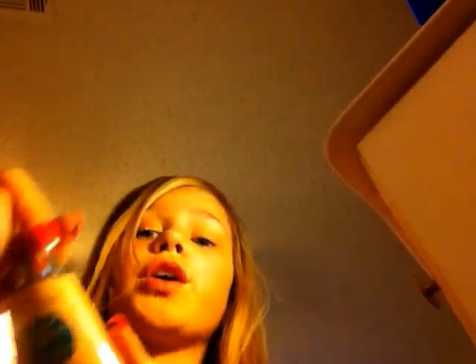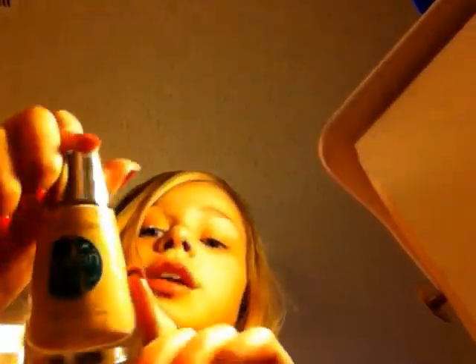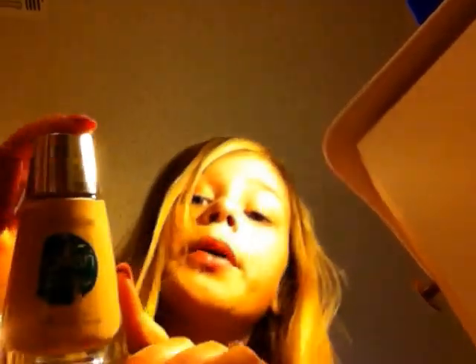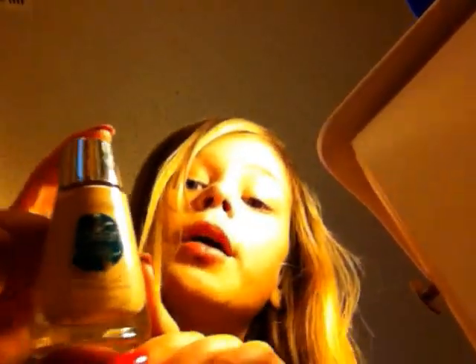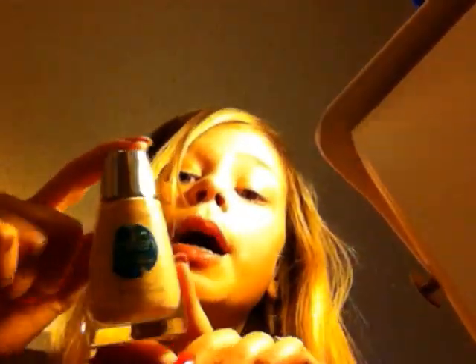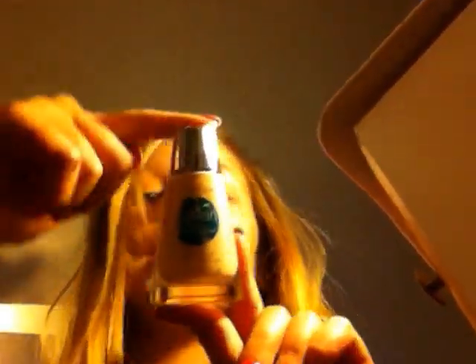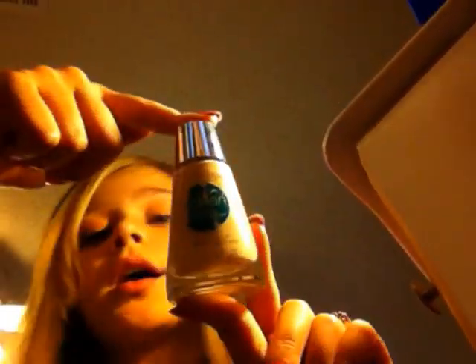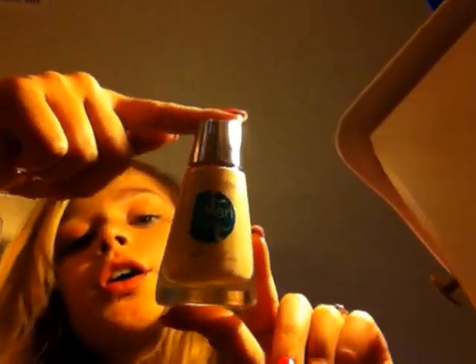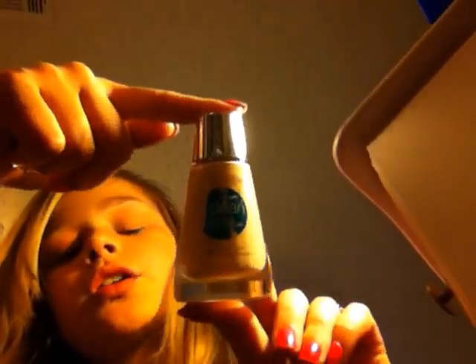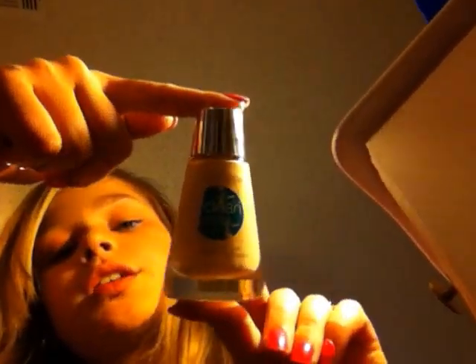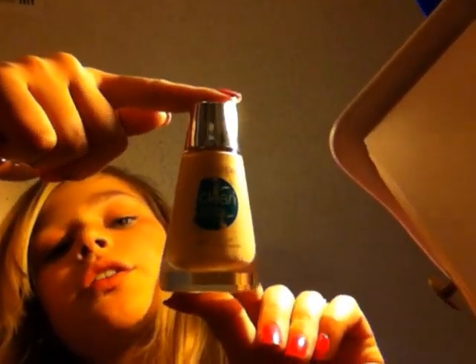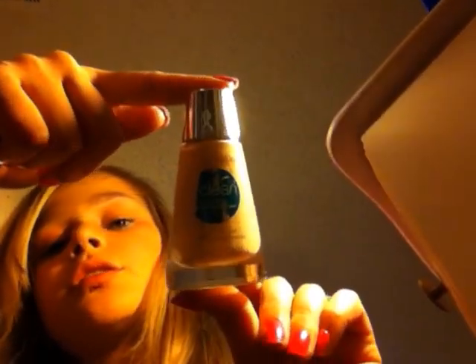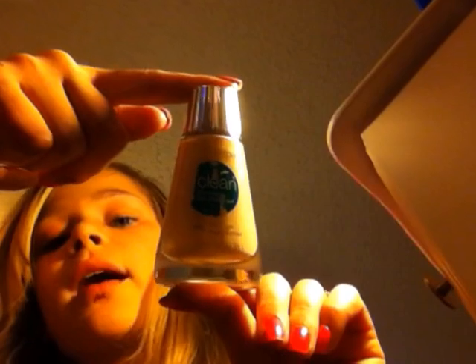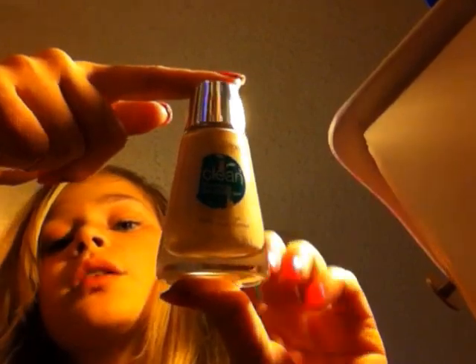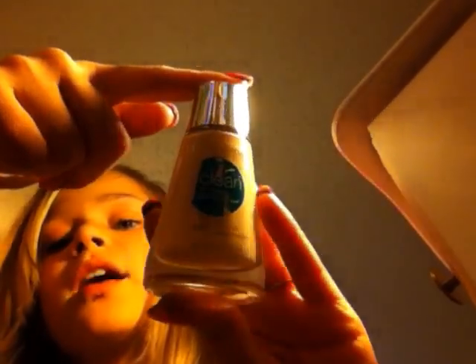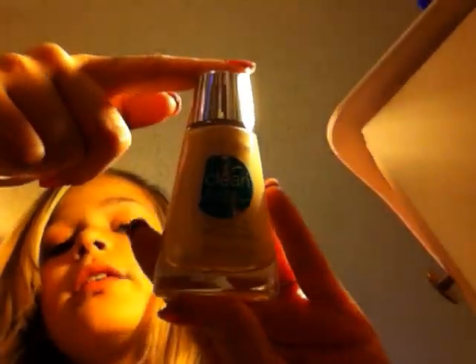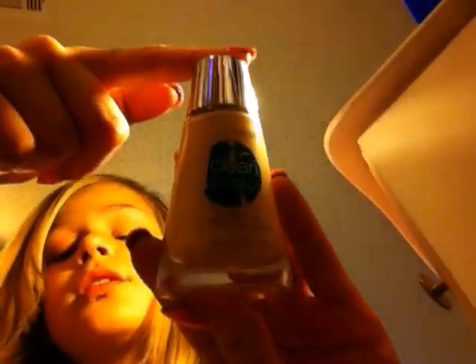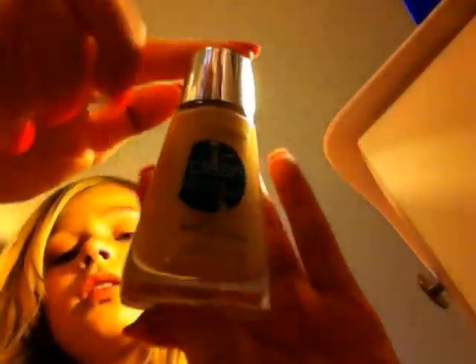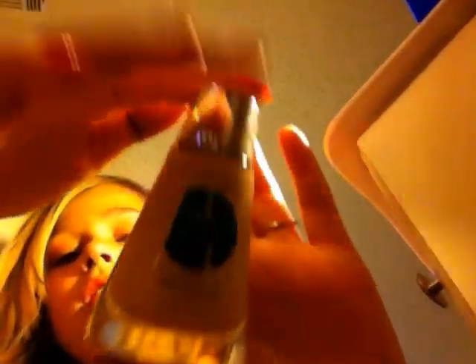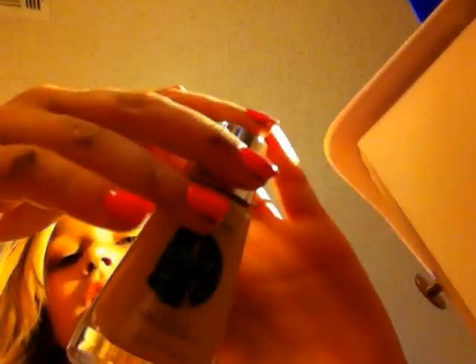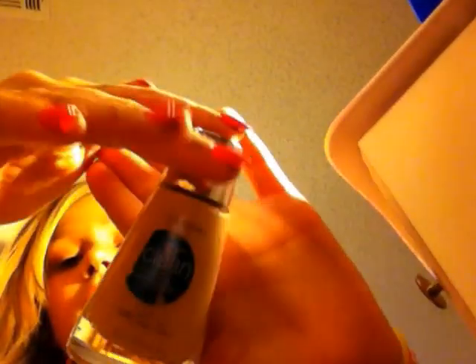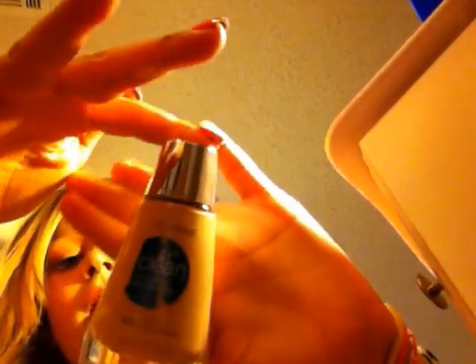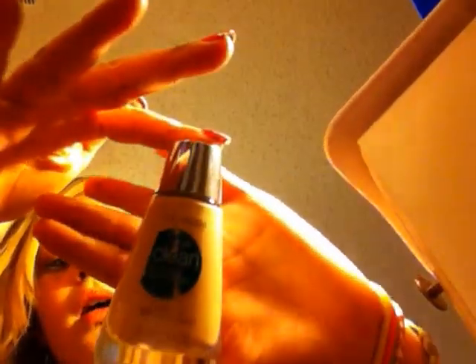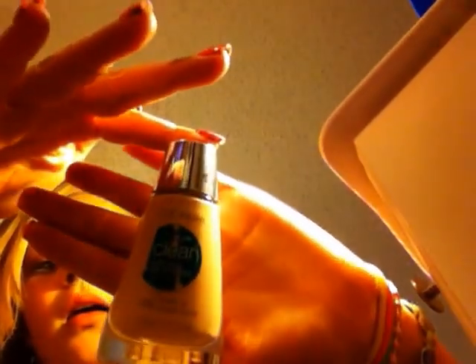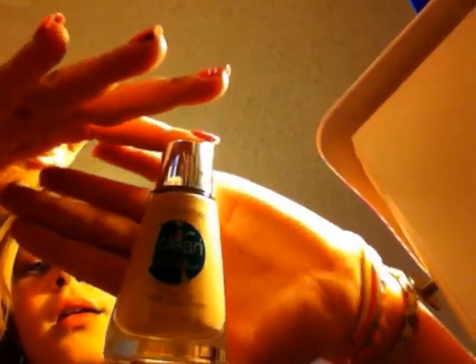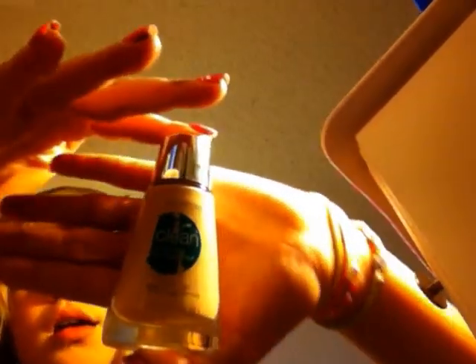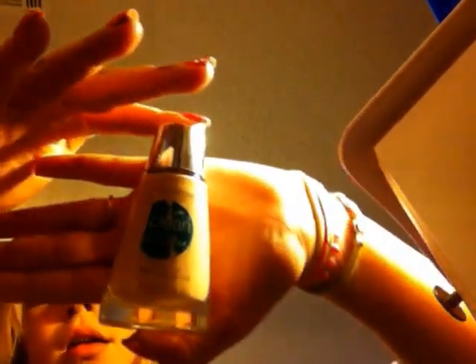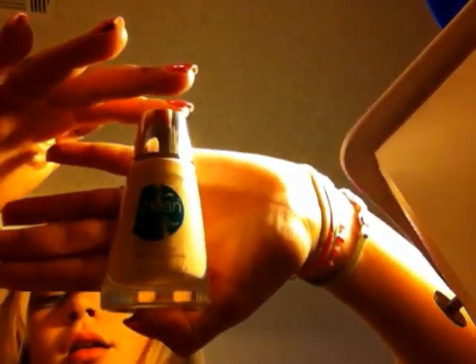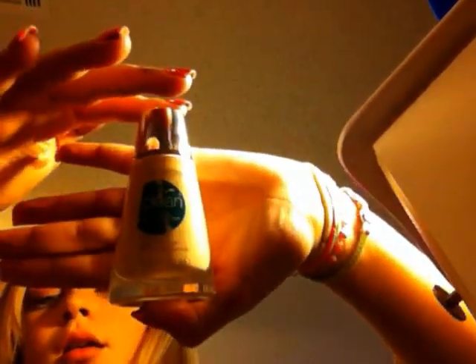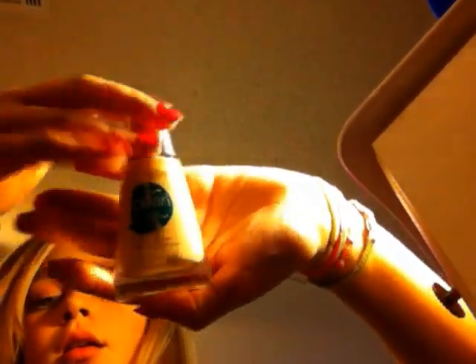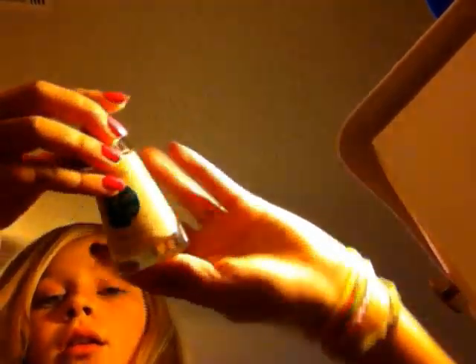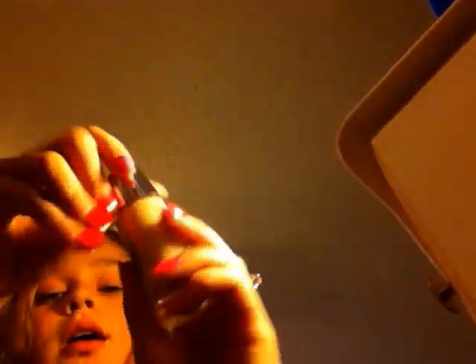First, I put on my CoverGirl Concealer. This is $5.25.